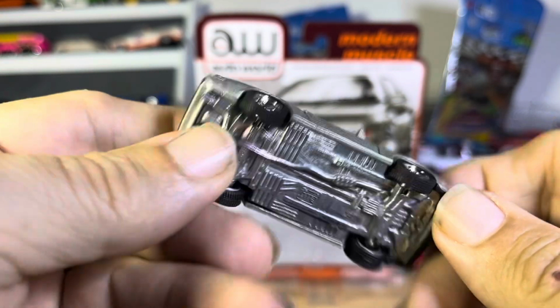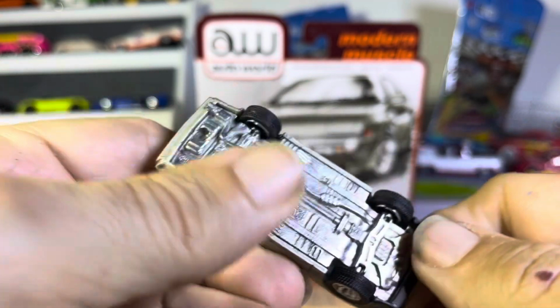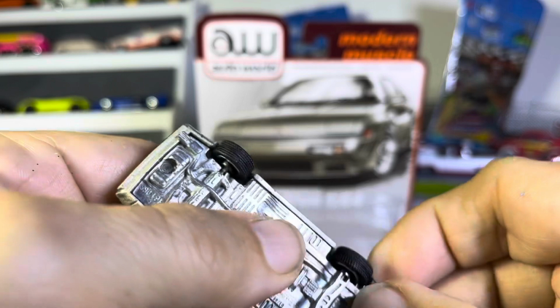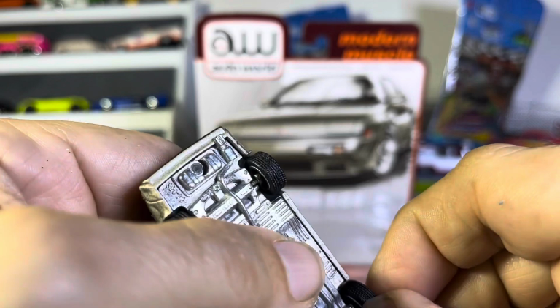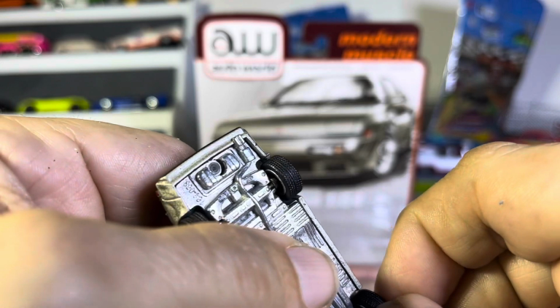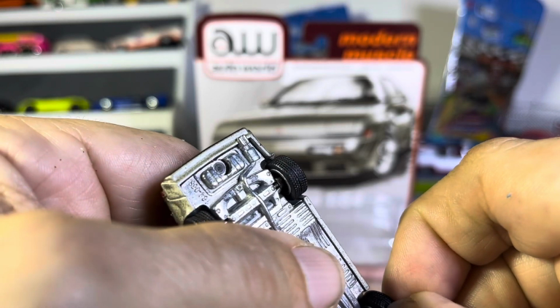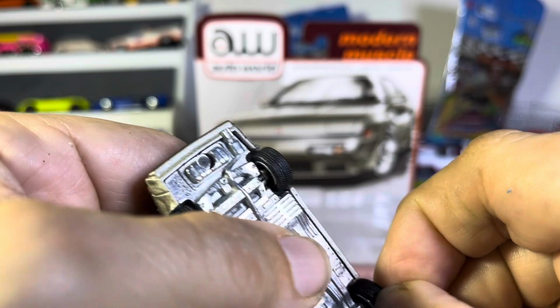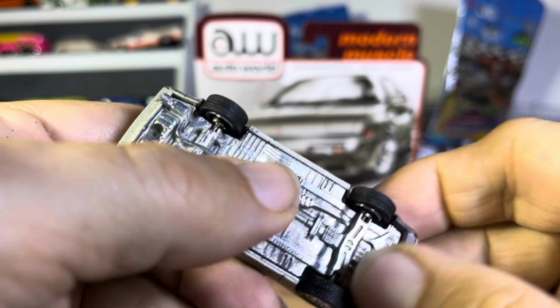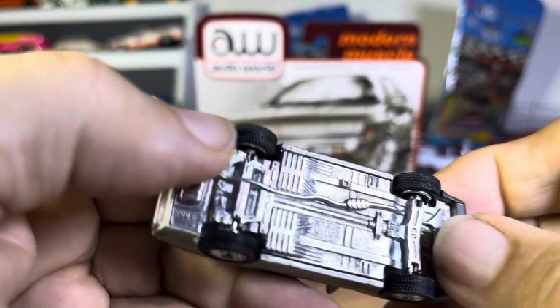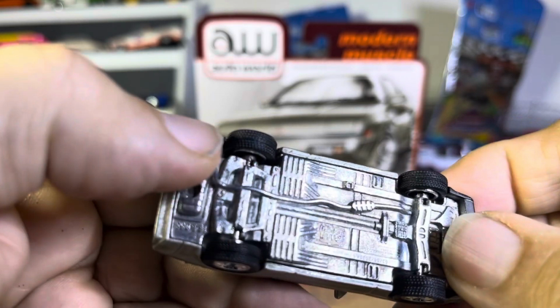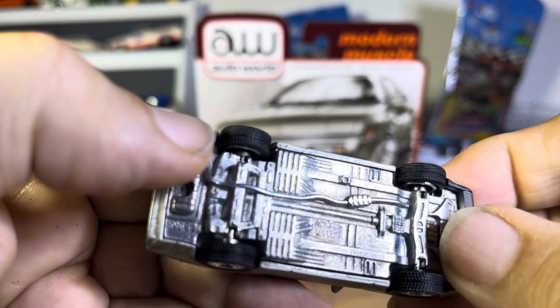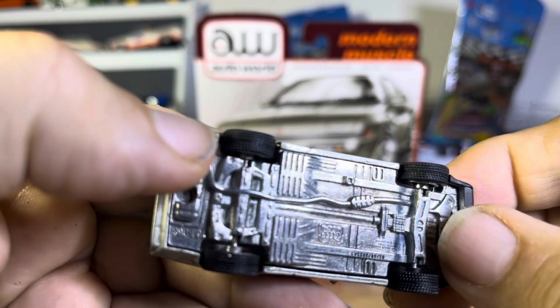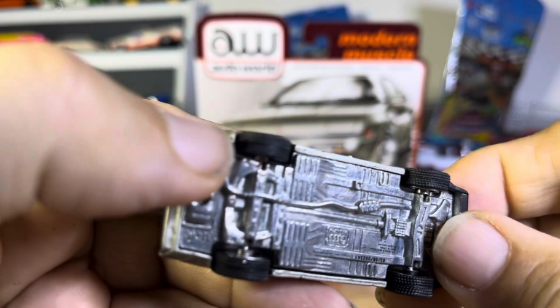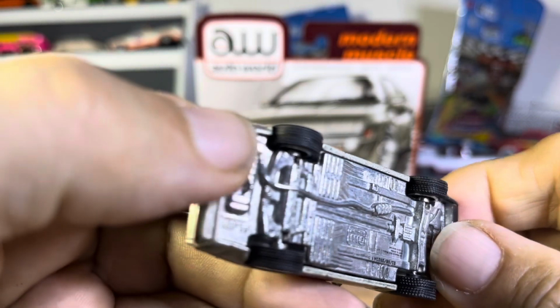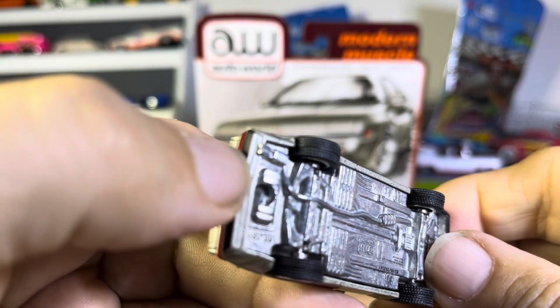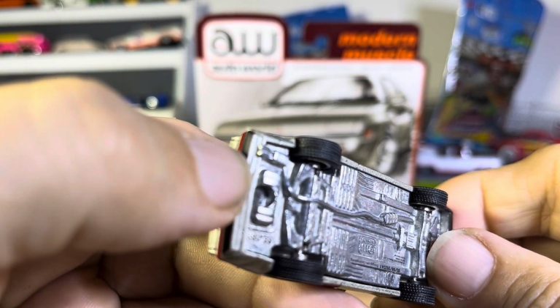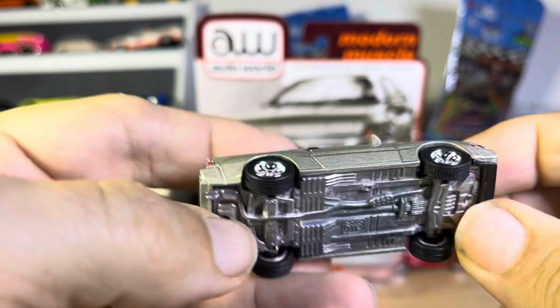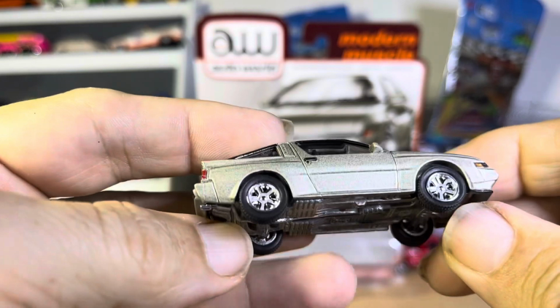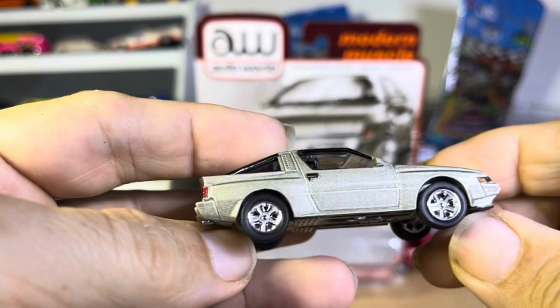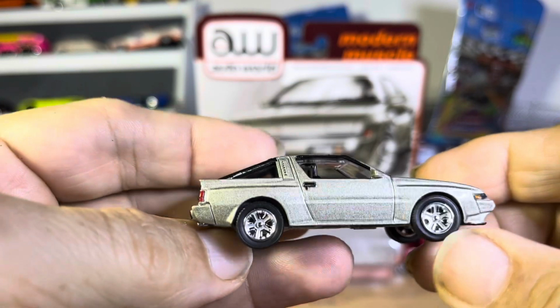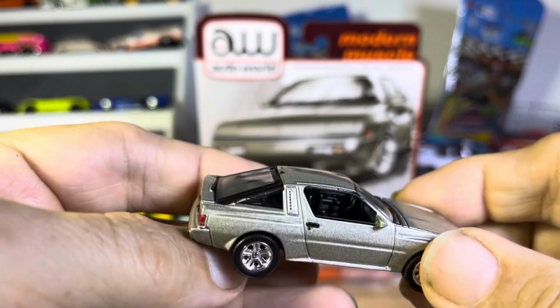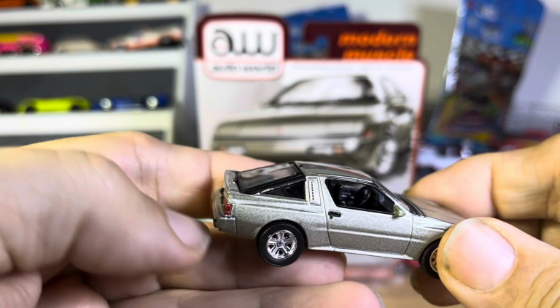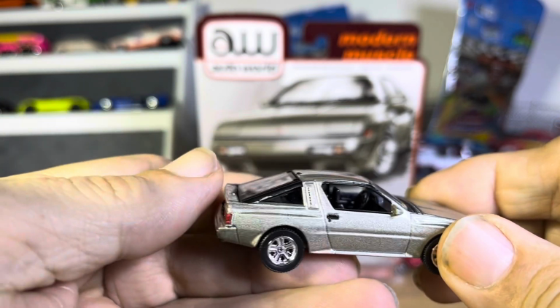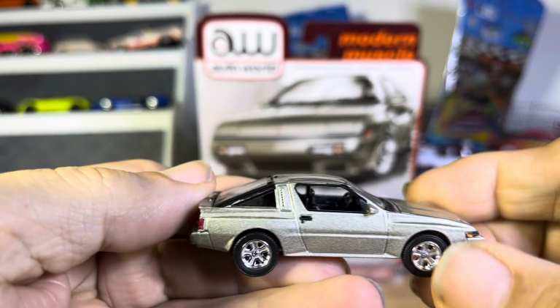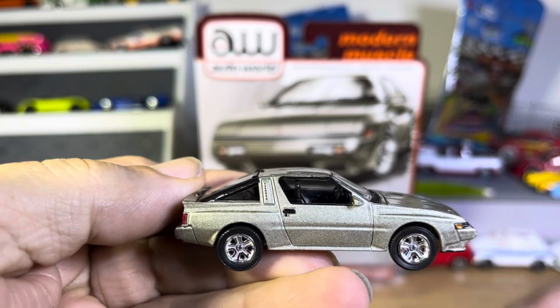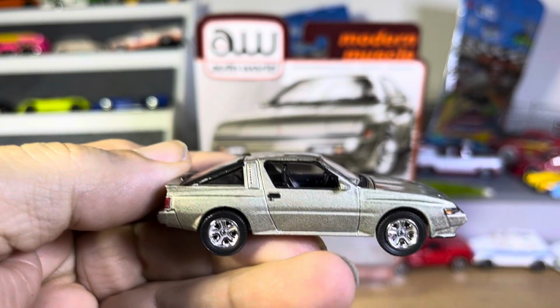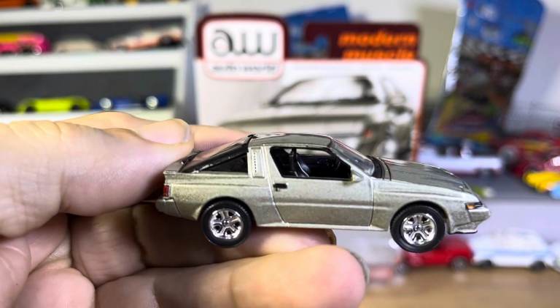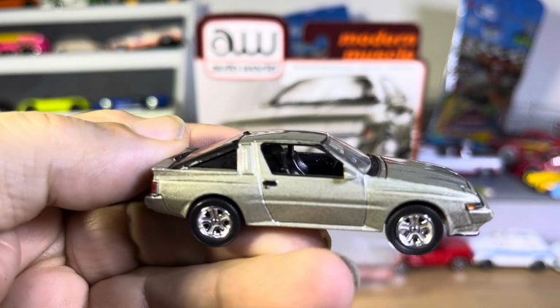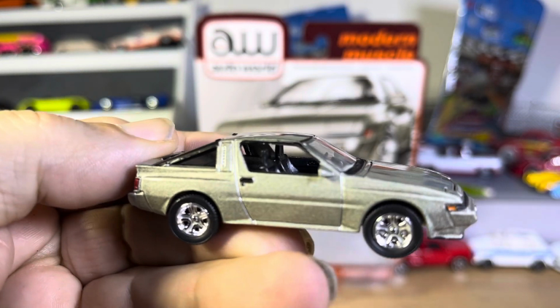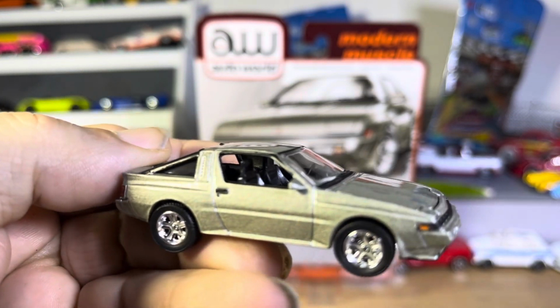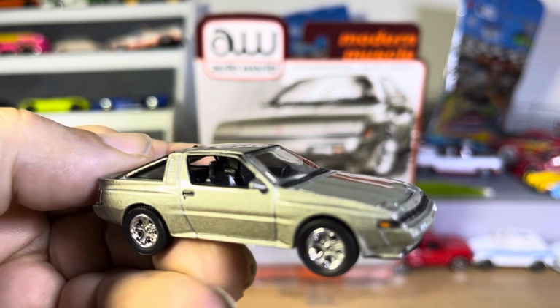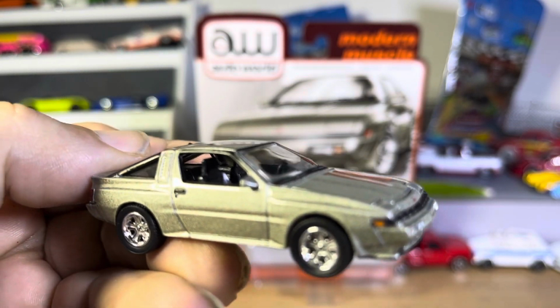Real rubber tires — yep, see those grips on there if you can get a look at them. That's a good looking car, I gotta say that. Wow.